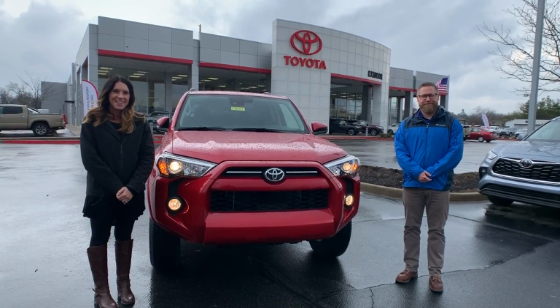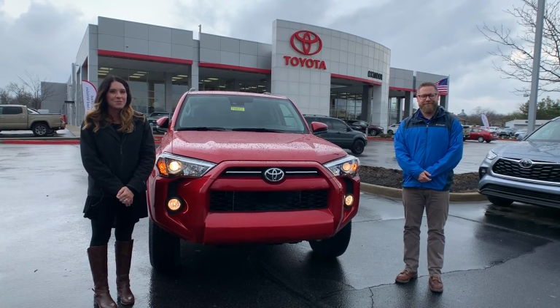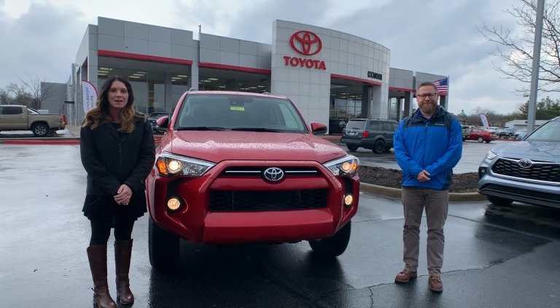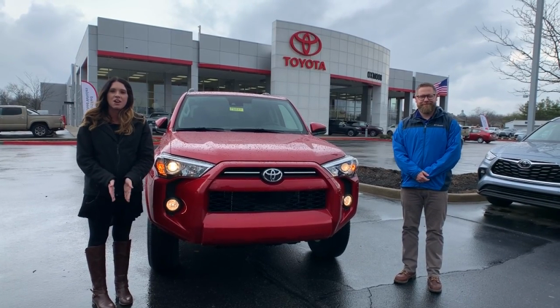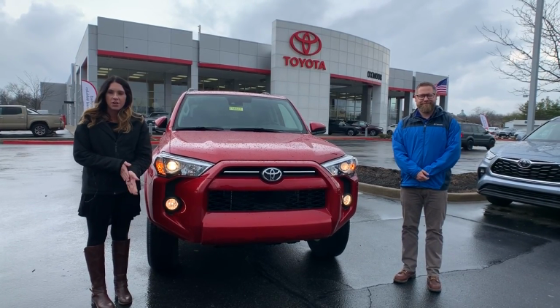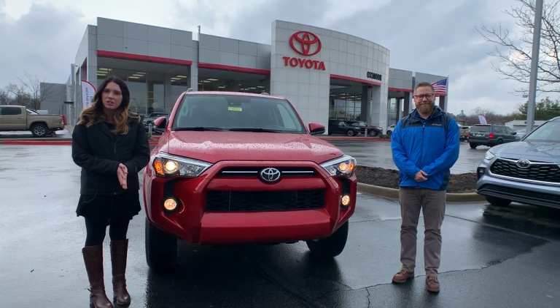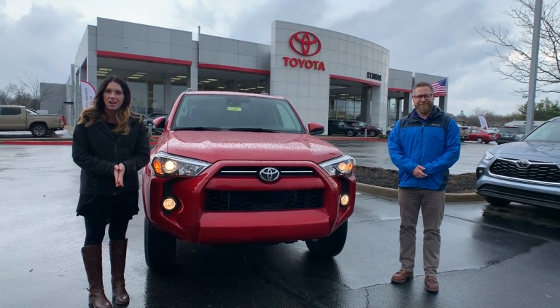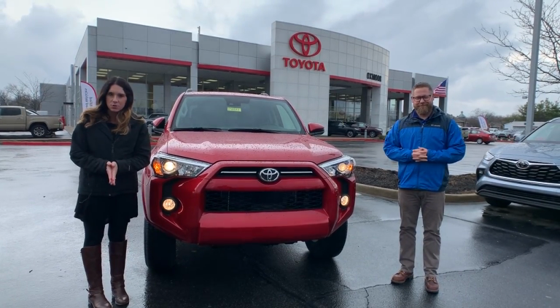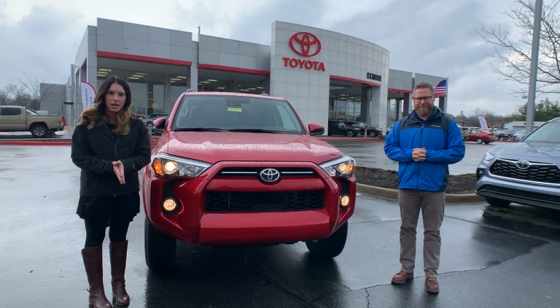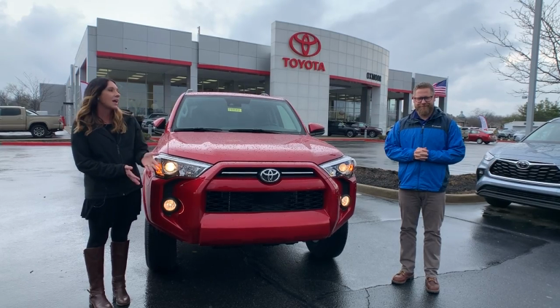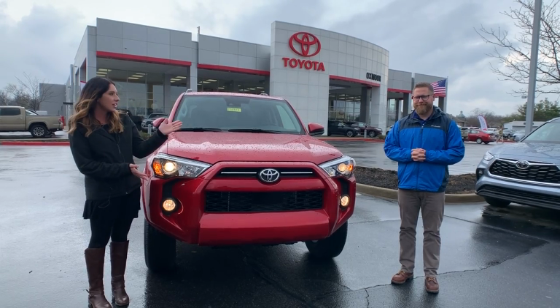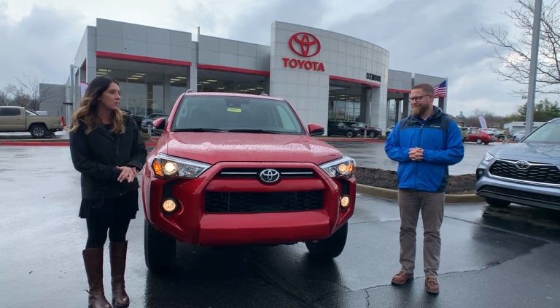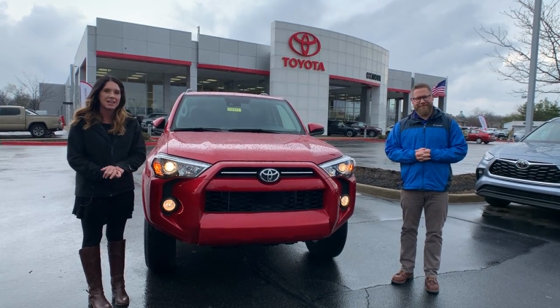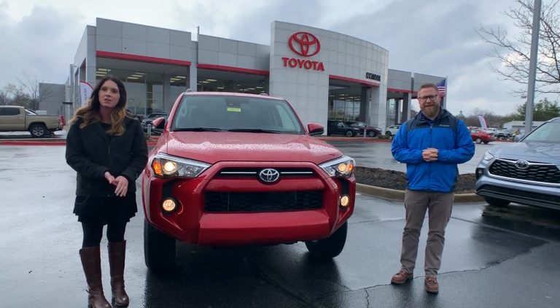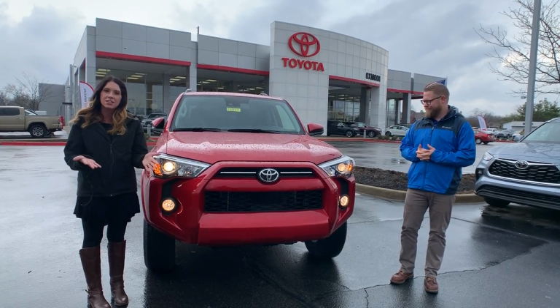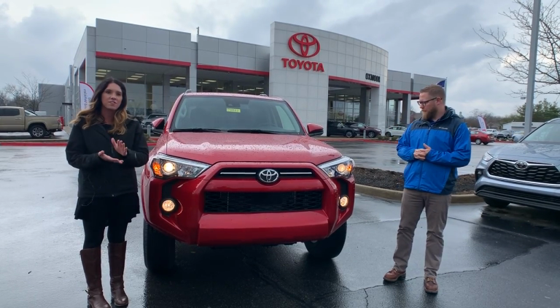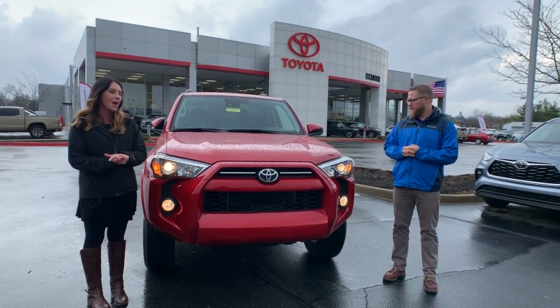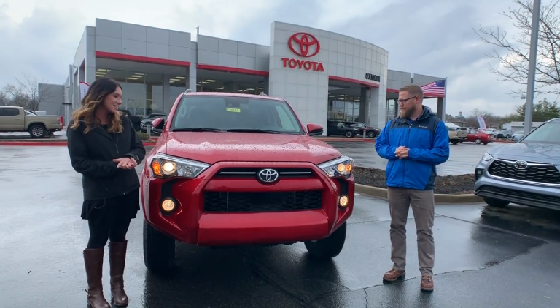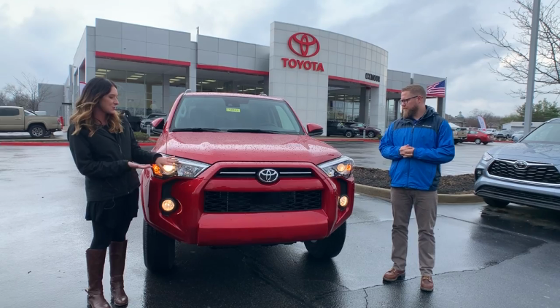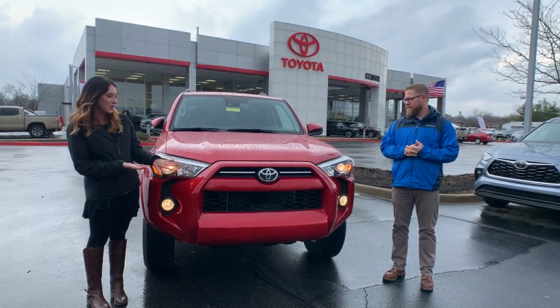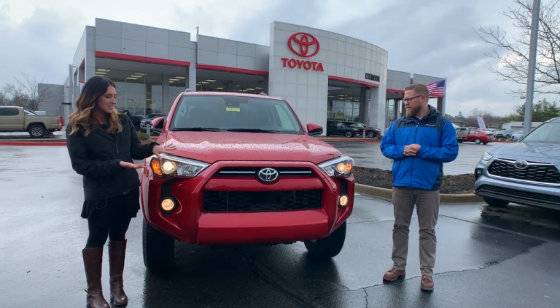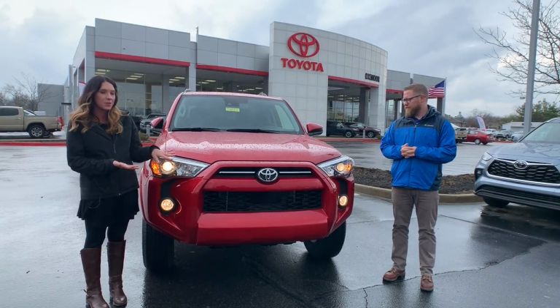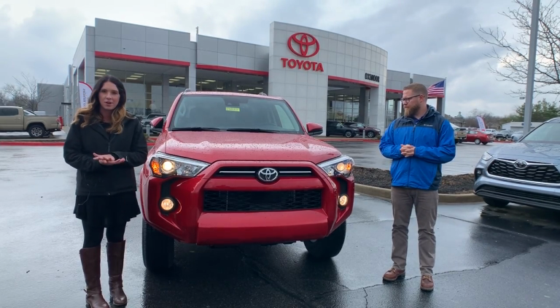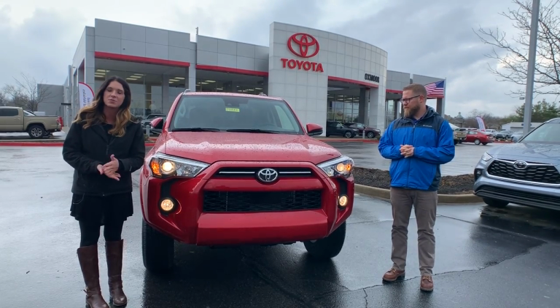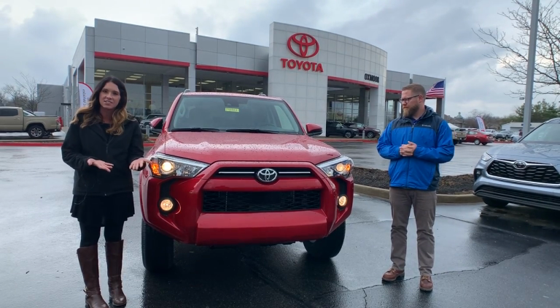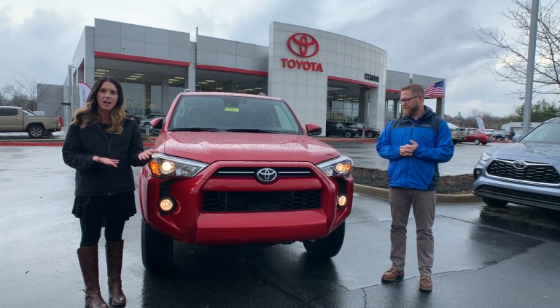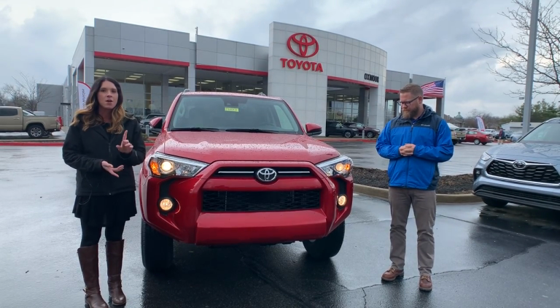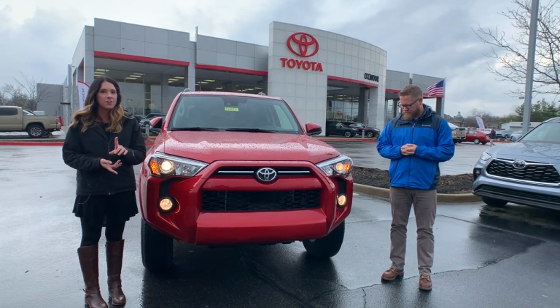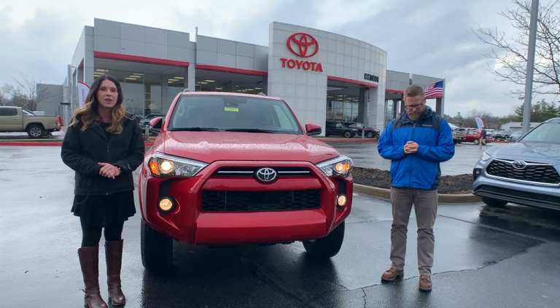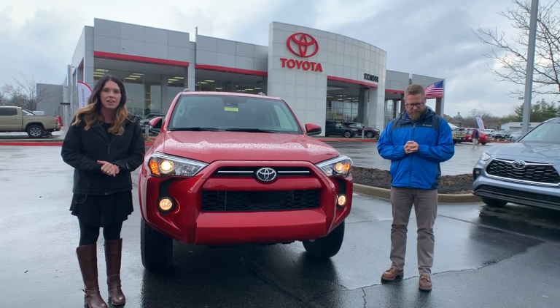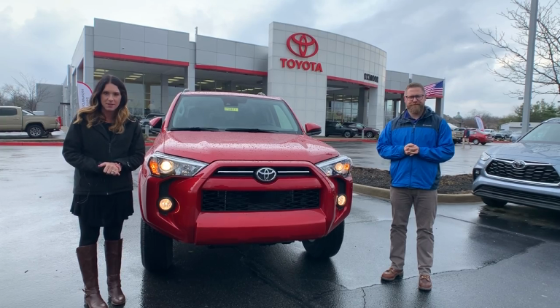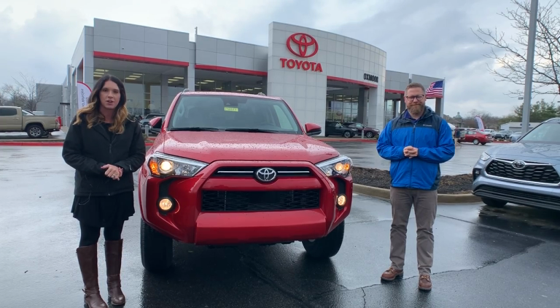Hey everyone, it's Gabrielle with Oxmoor Auto Group here today at Oxmoor Toyota. I have Chuck here with me today. Chuck's going to go over a few details on the 2020 Toyota 4Runner. This one's the SR5, but first we have a quick message for you.